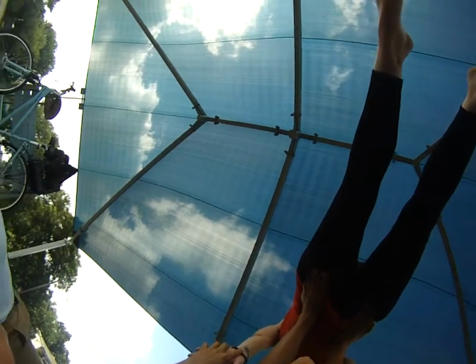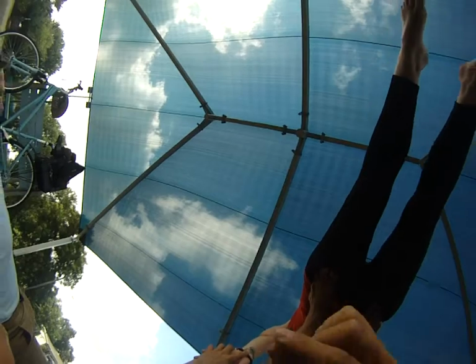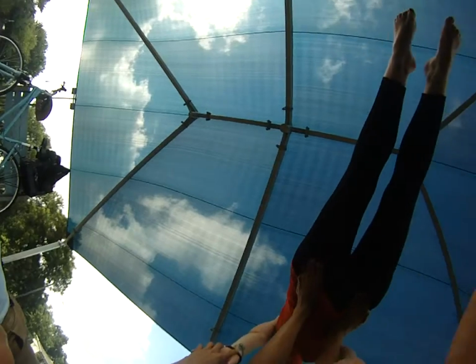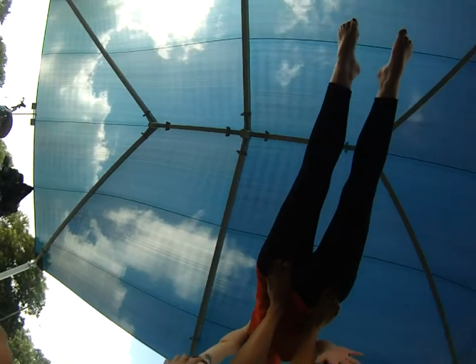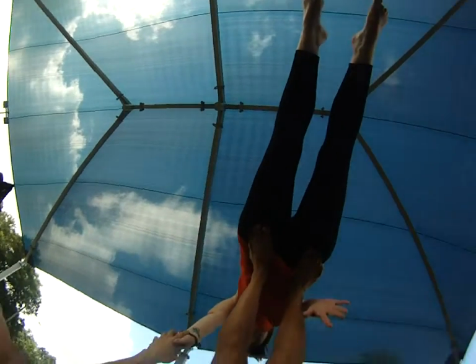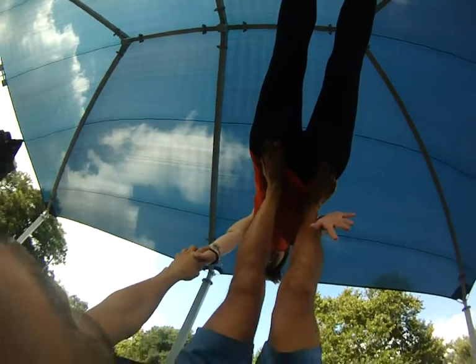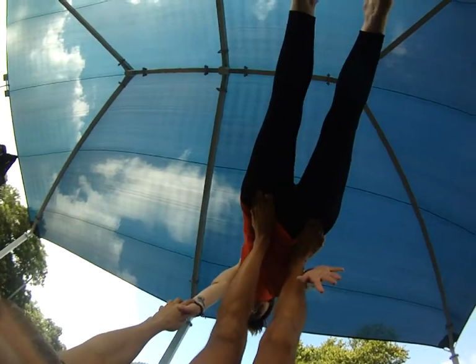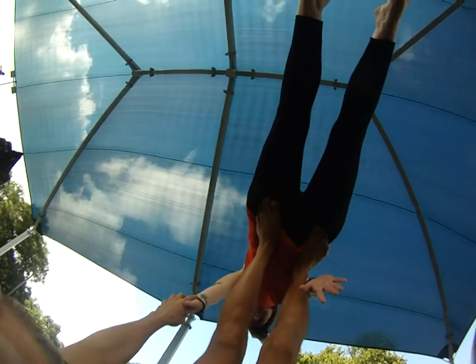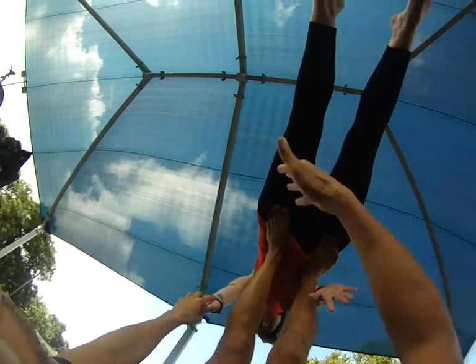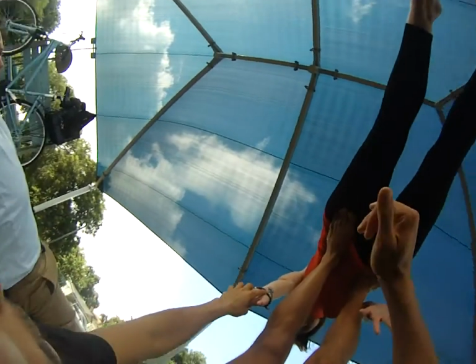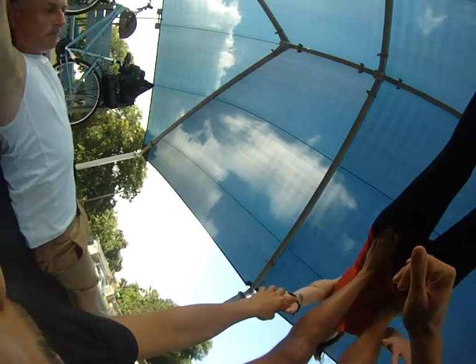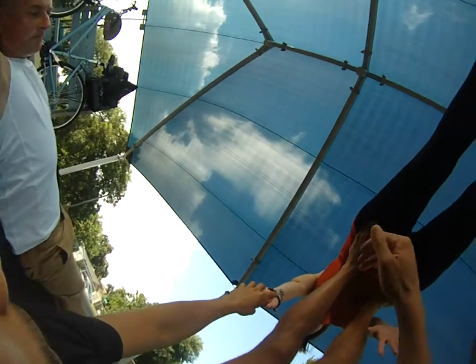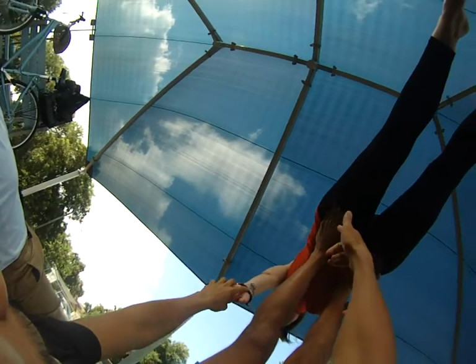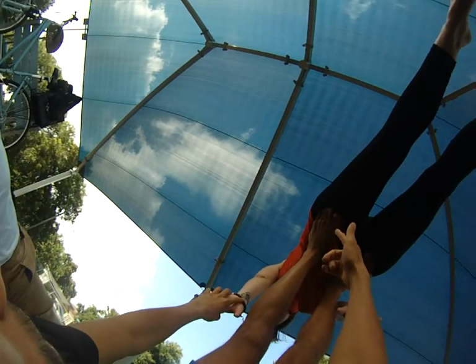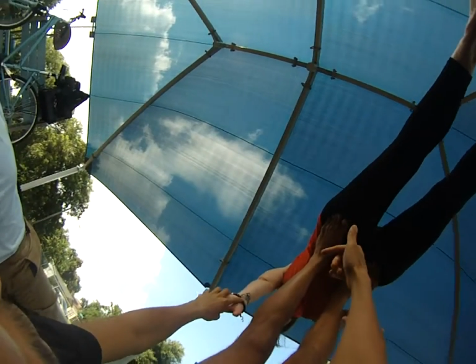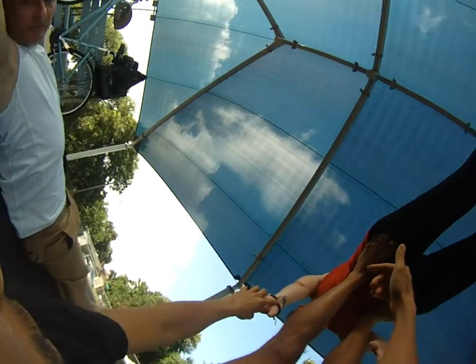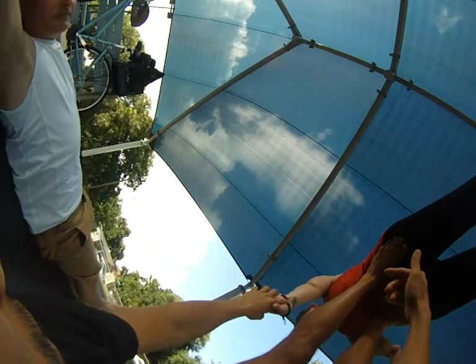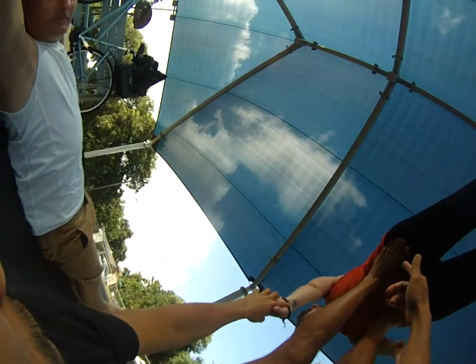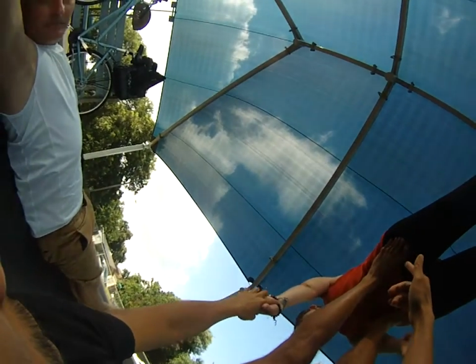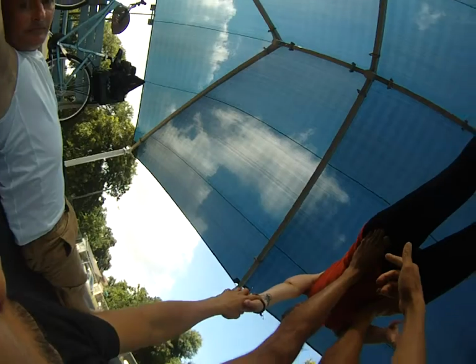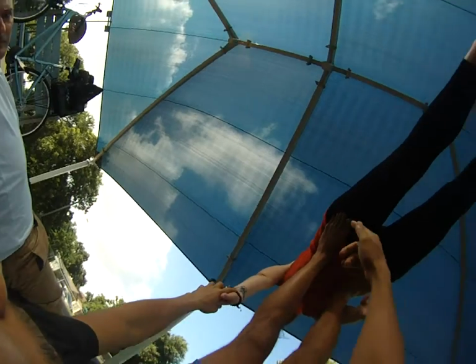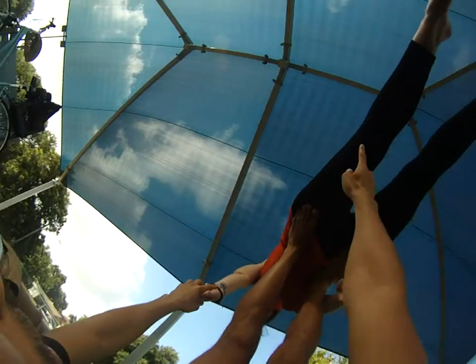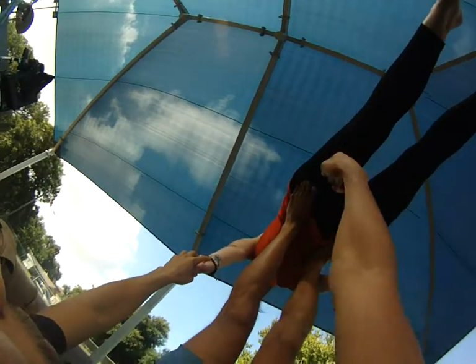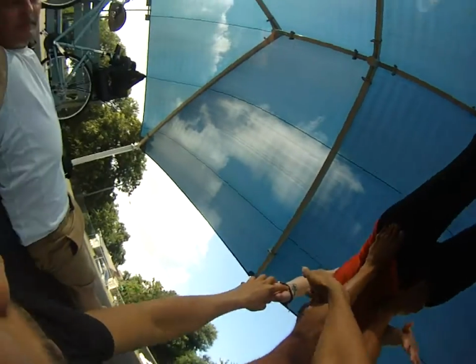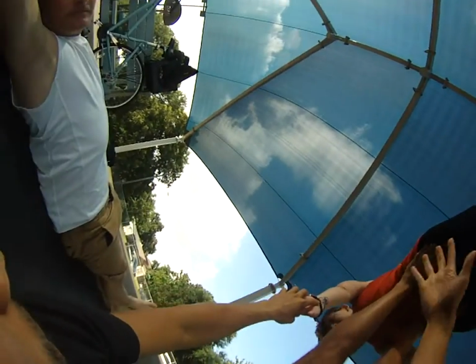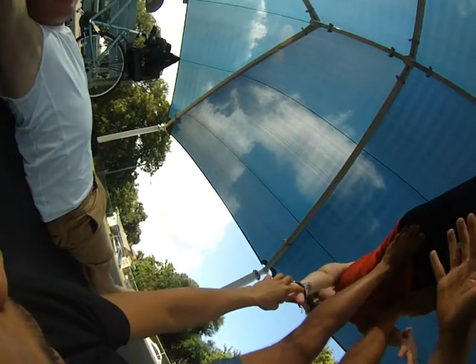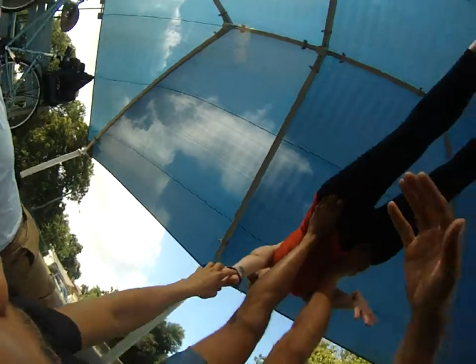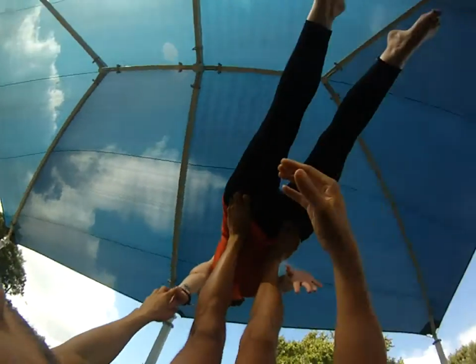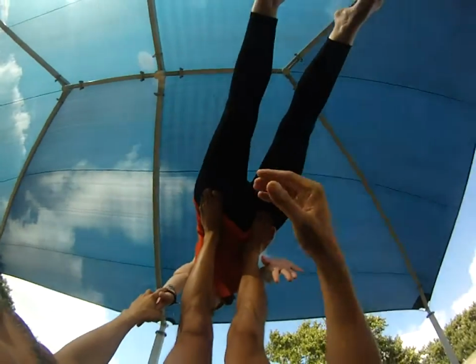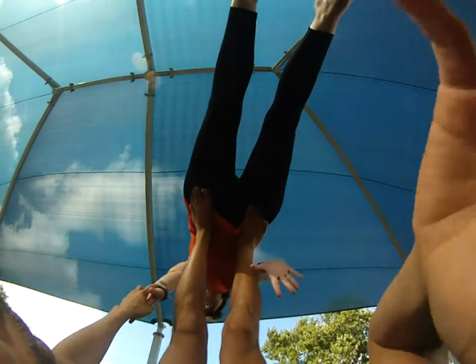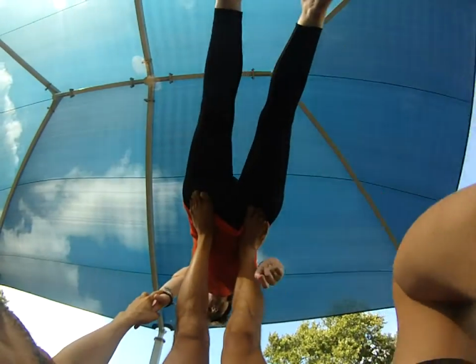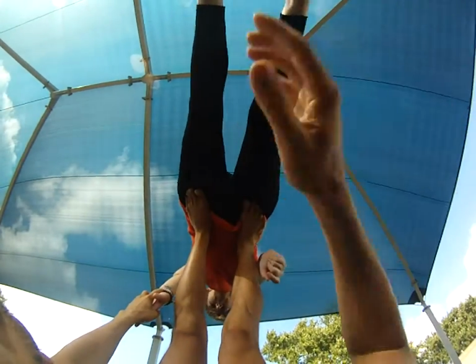Another thing I find very useful is to use body part to body part — hip to my foot, or knees to your elbow, something like that. That's another way to communicate.